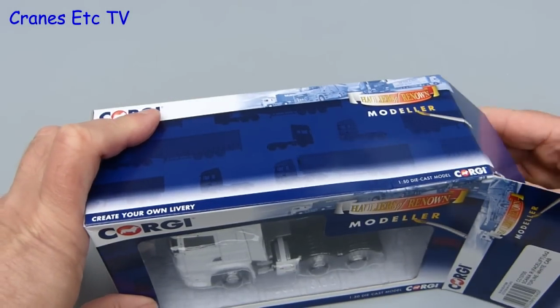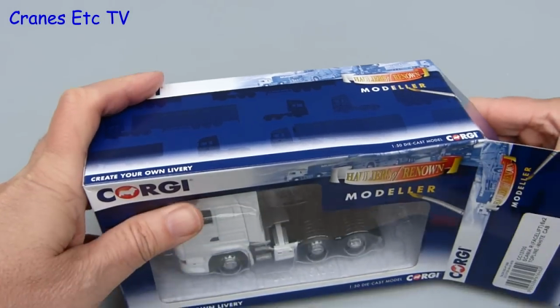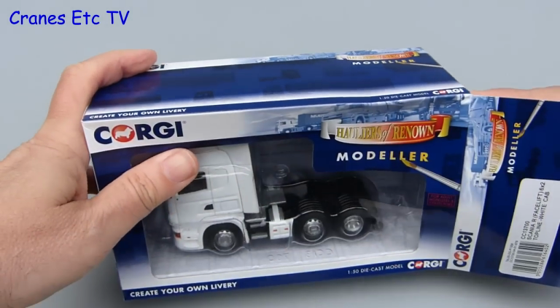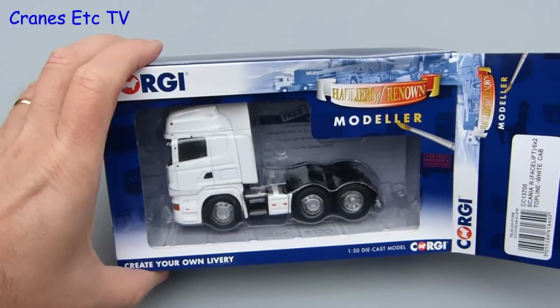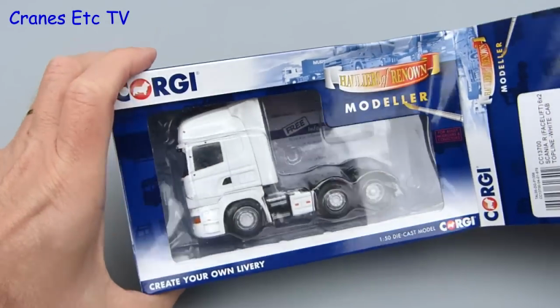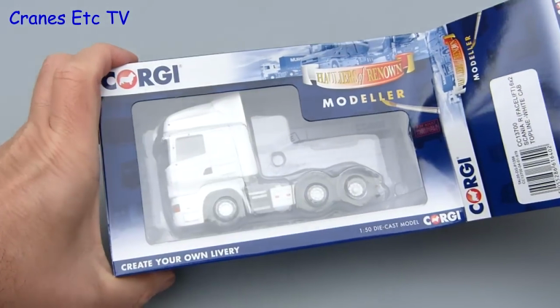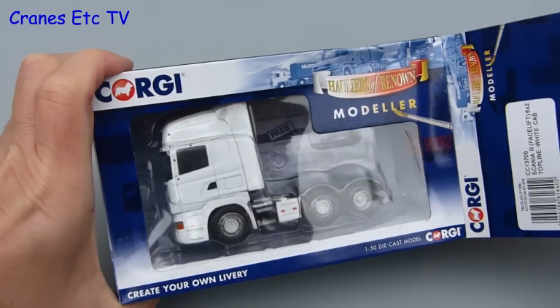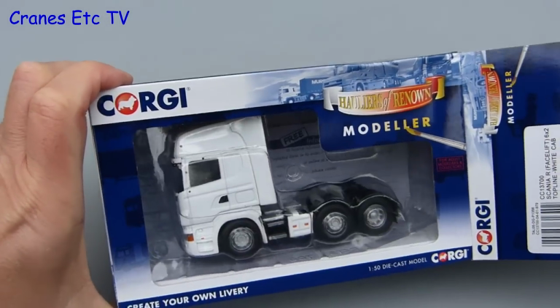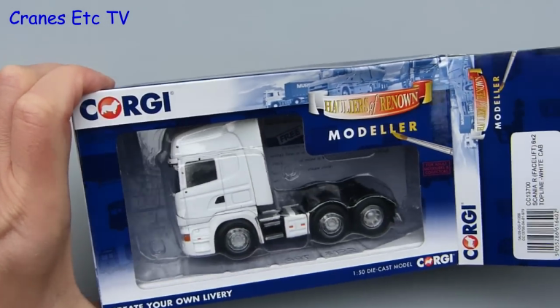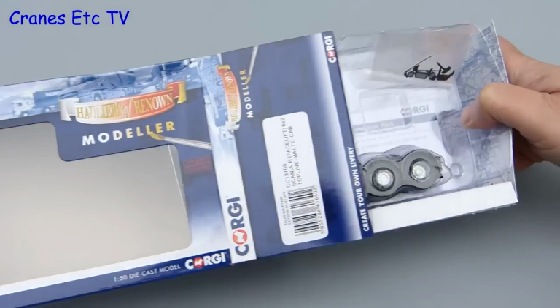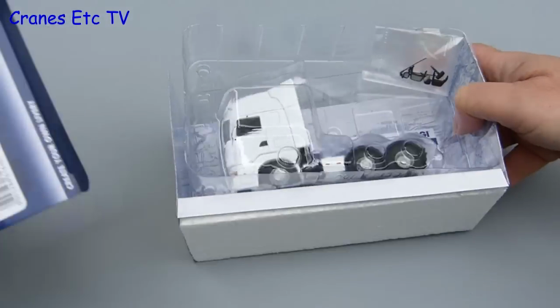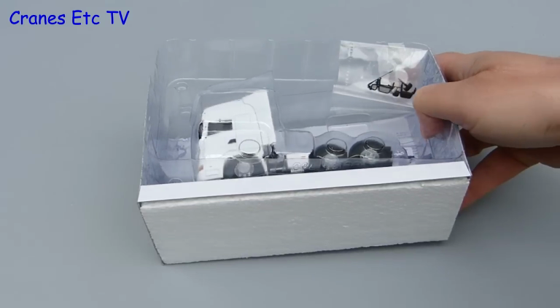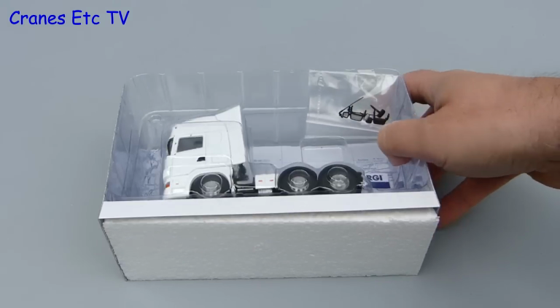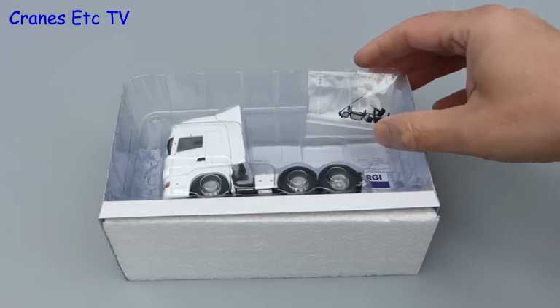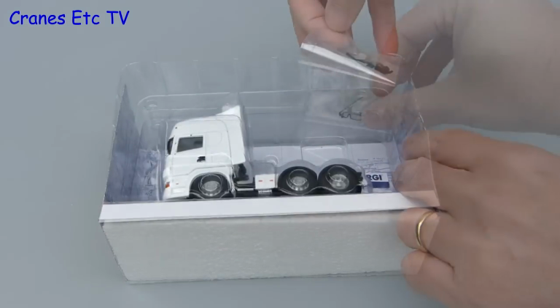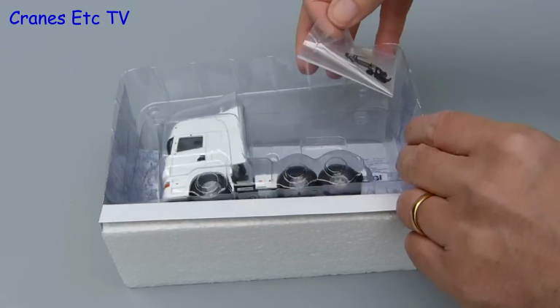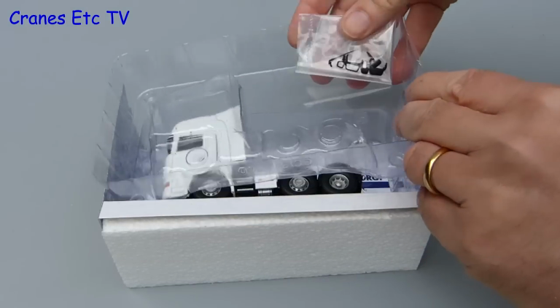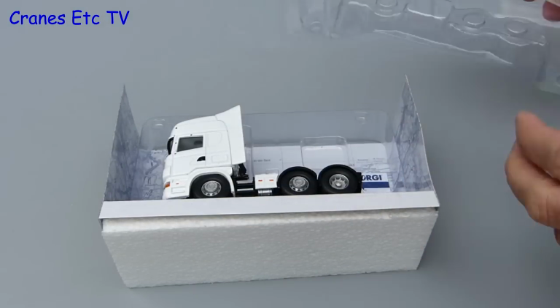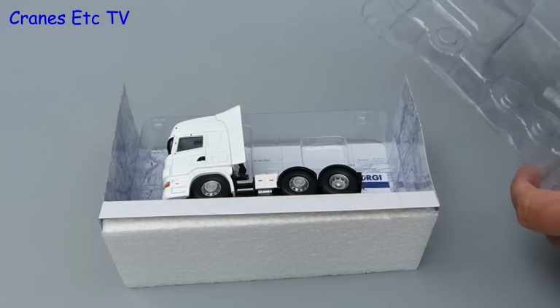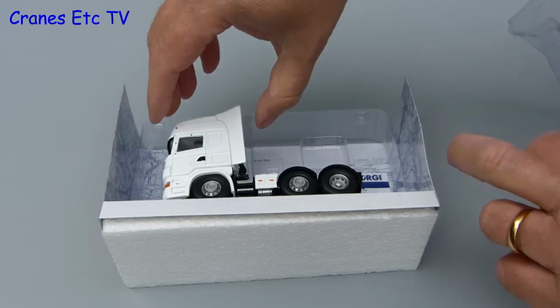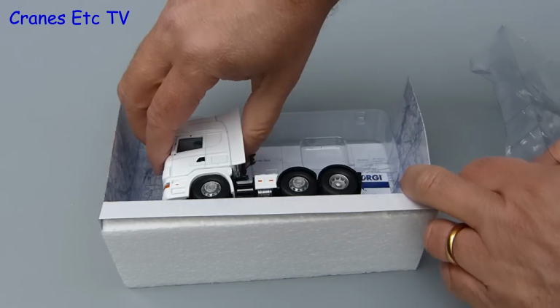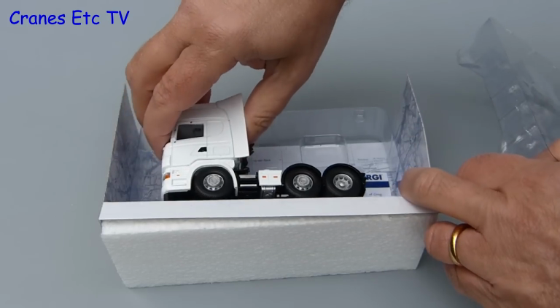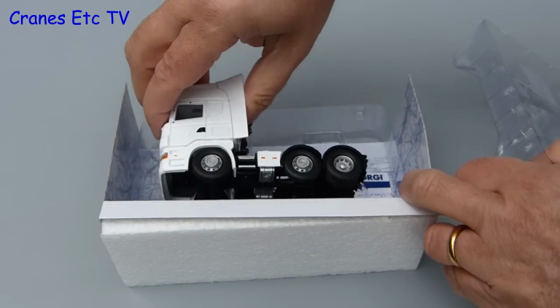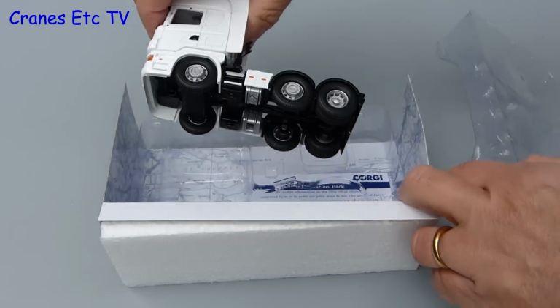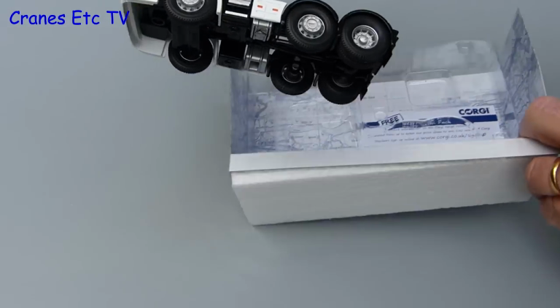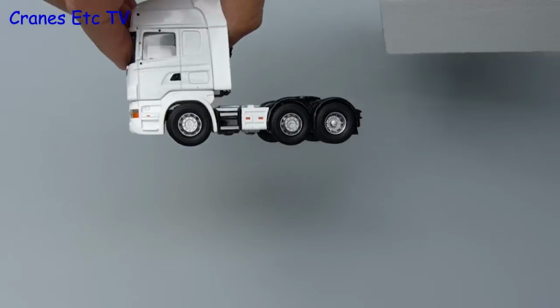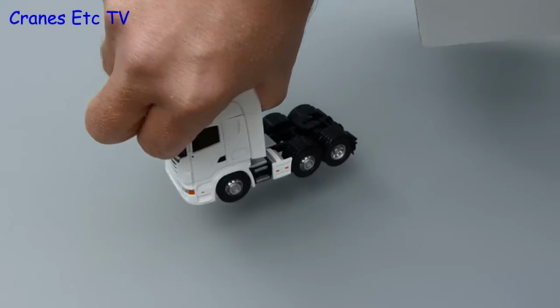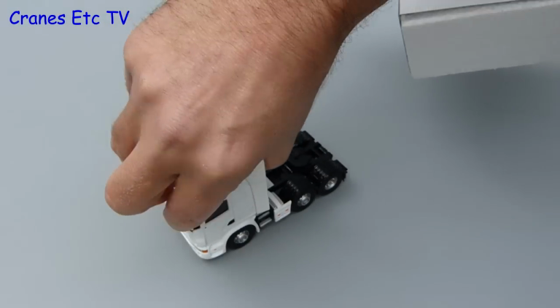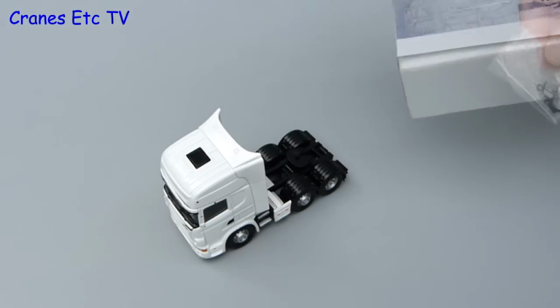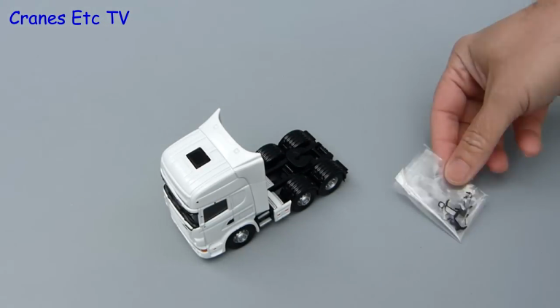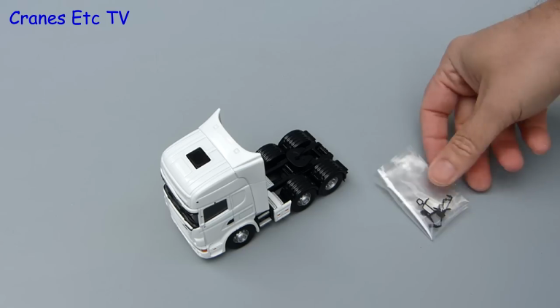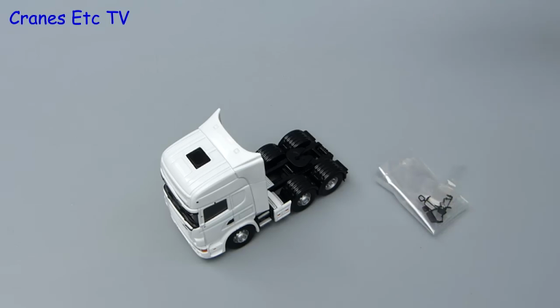Getting the Scania out of the box is all really simple enough. The model is just held in place by a couple of clear plastic trays, and once you separate those it's easy to lift out the Scania tractor. The only other thing of note is a small bag that contains mirrors and aerials.